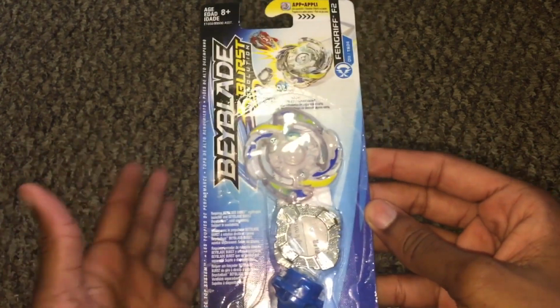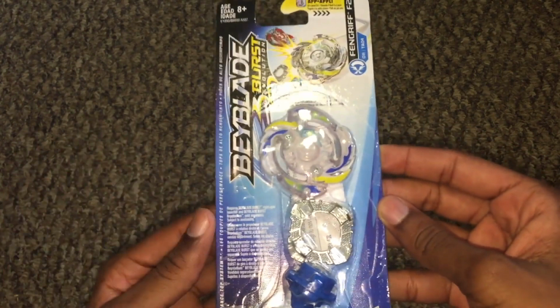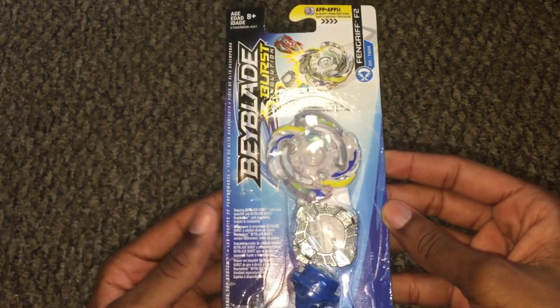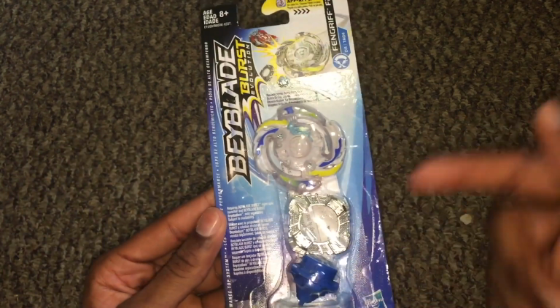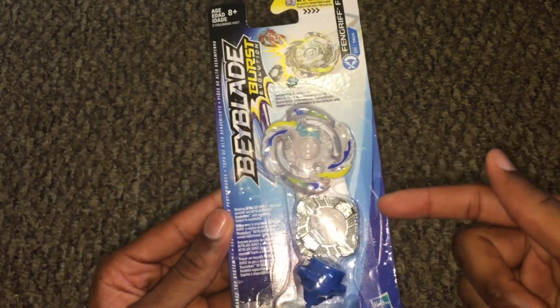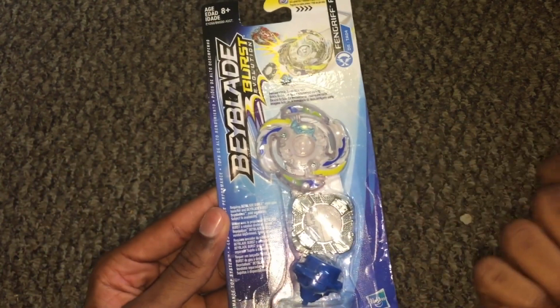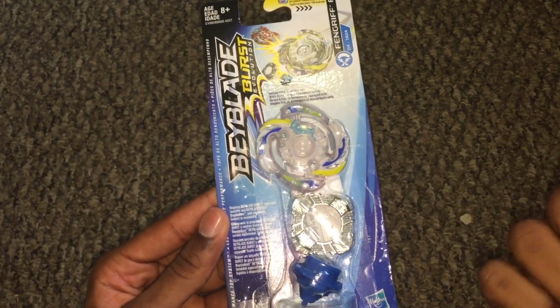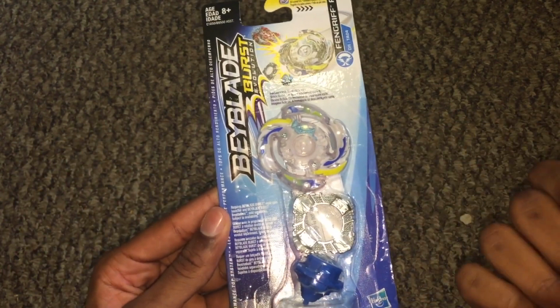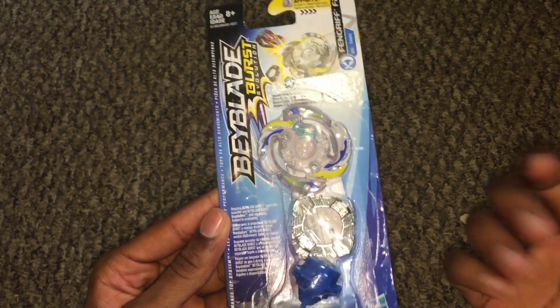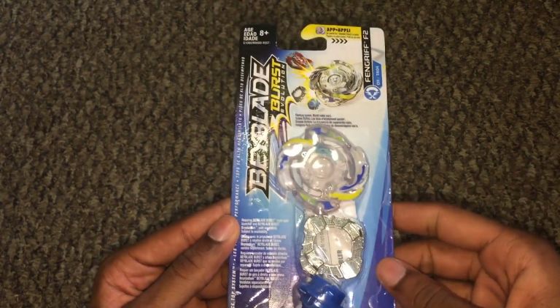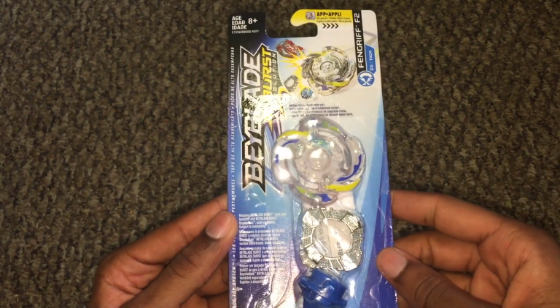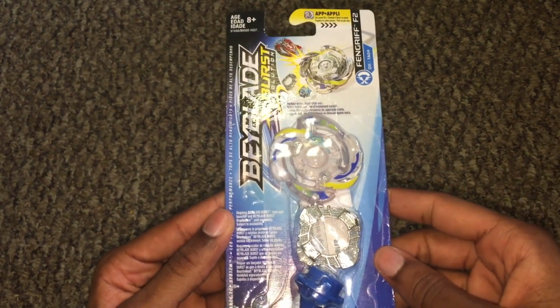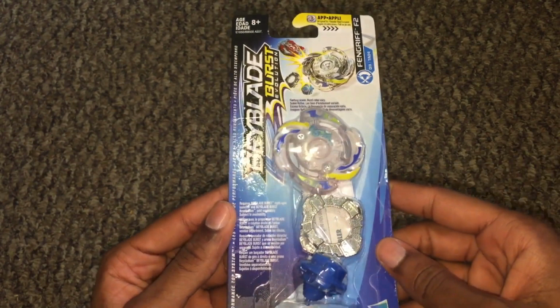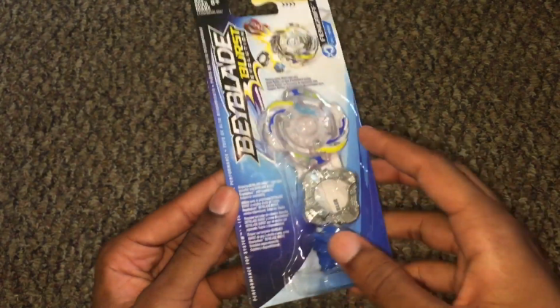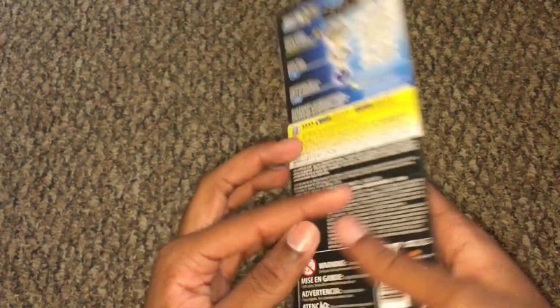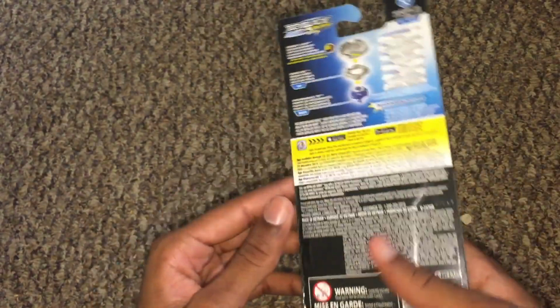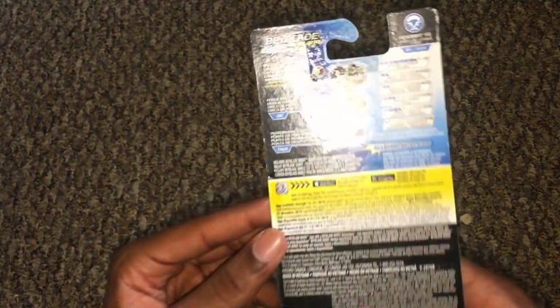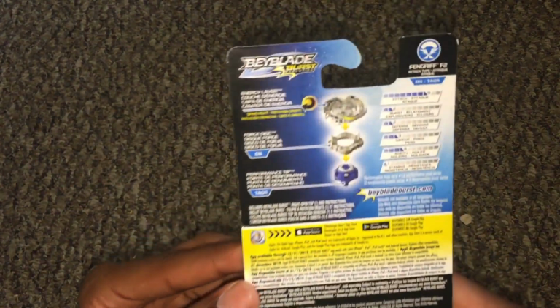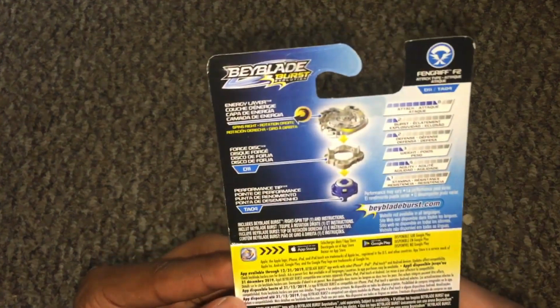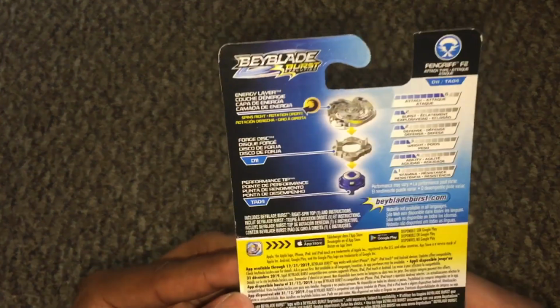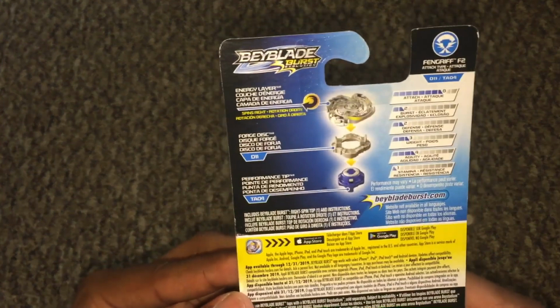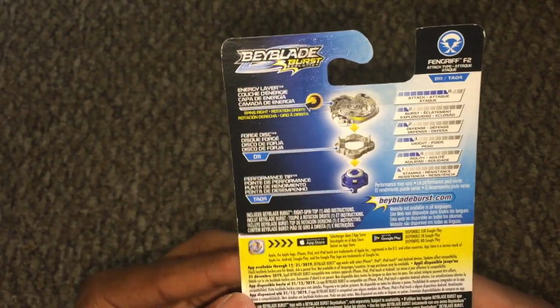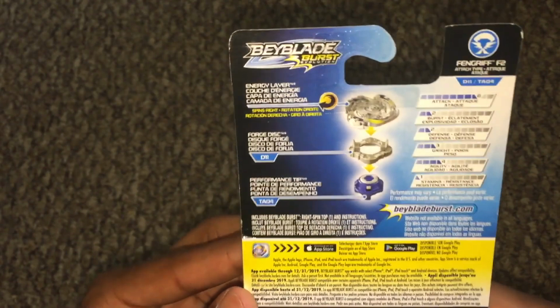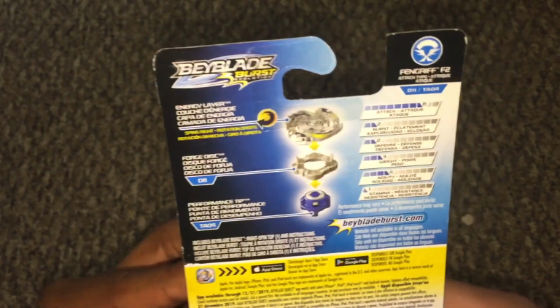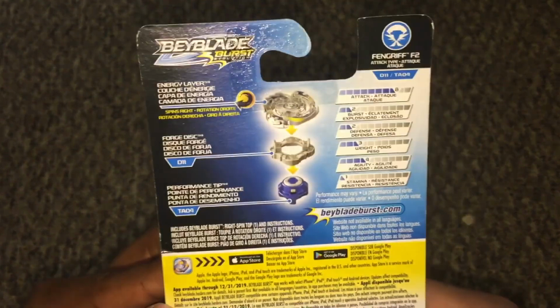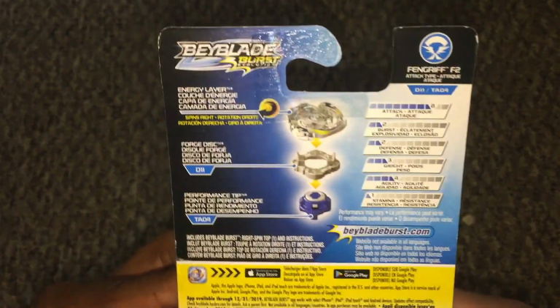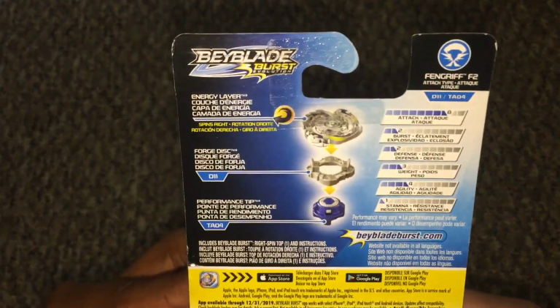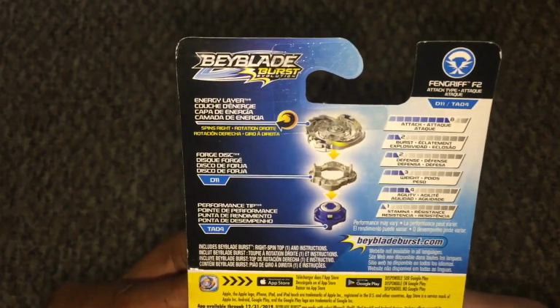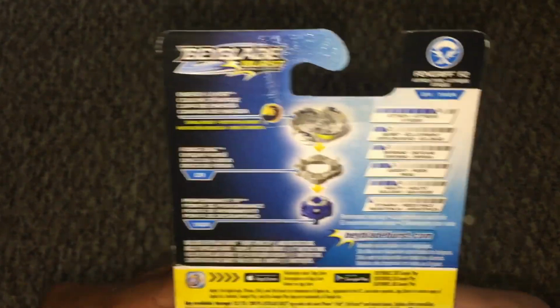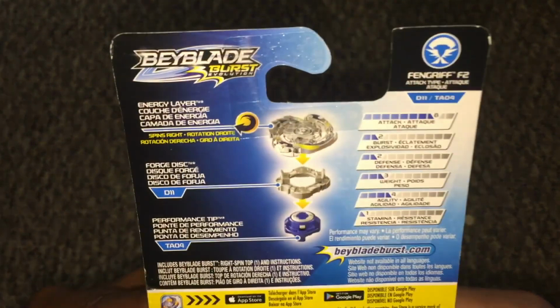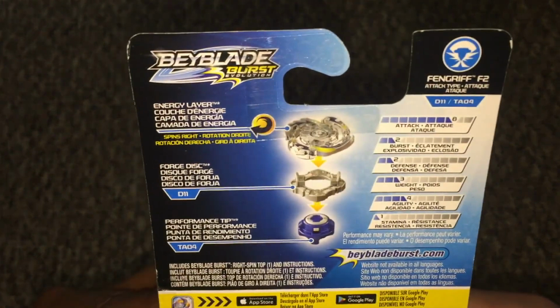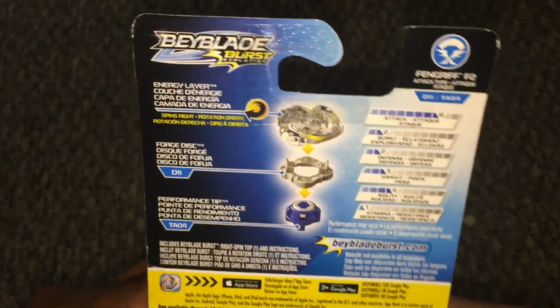I was finally able to find this as well as the Ifritory 2 recolor at my local Target, which was great. I was also able to find another Beyblade I did not expect to see, so I'll be unboxing that soon — be on the lookout for that.